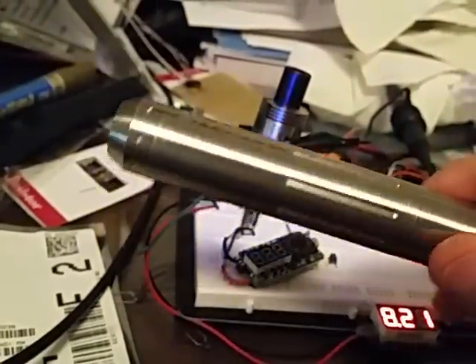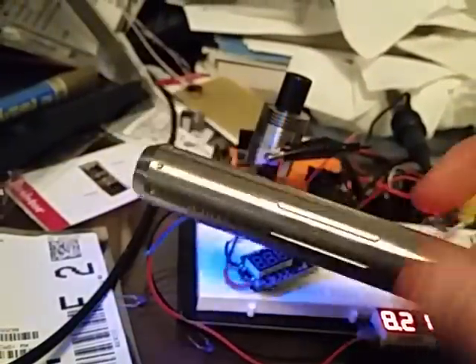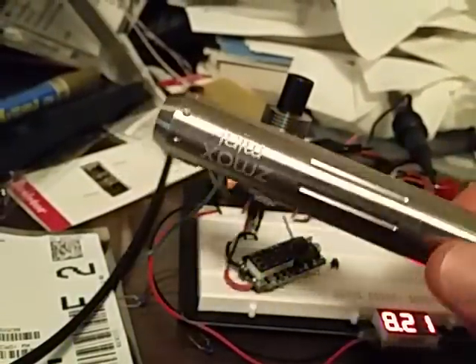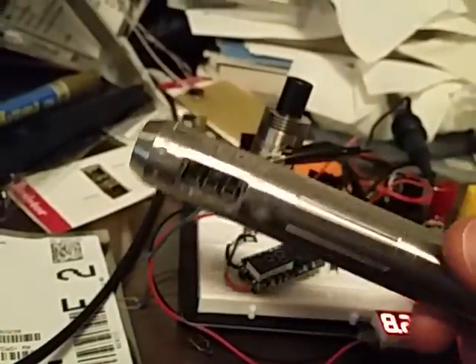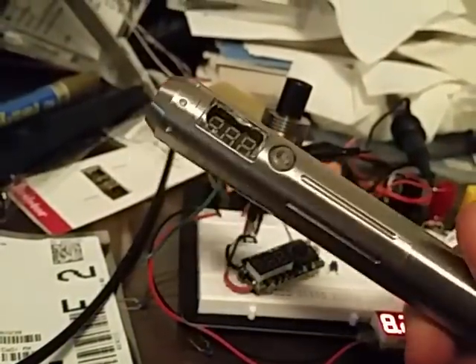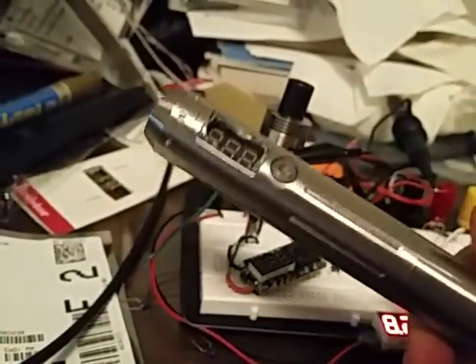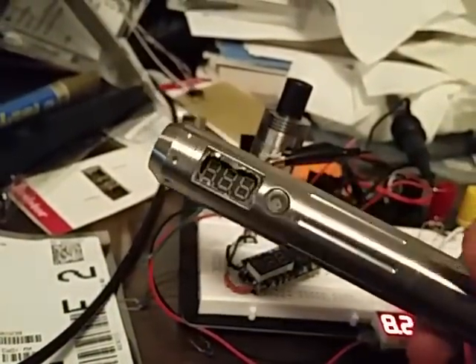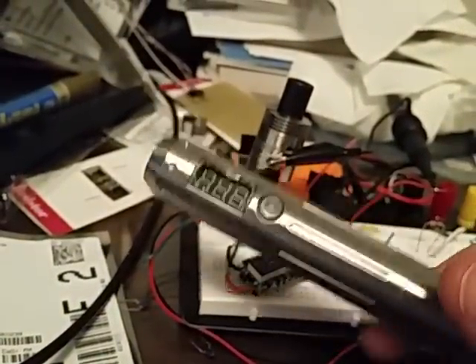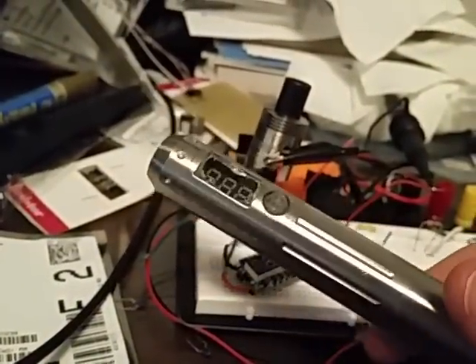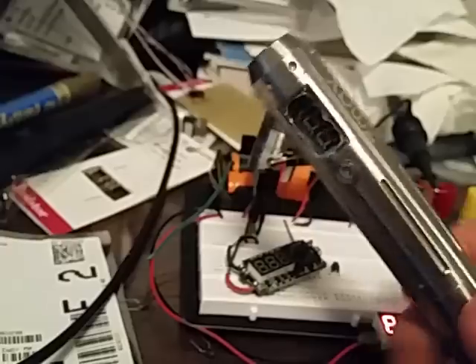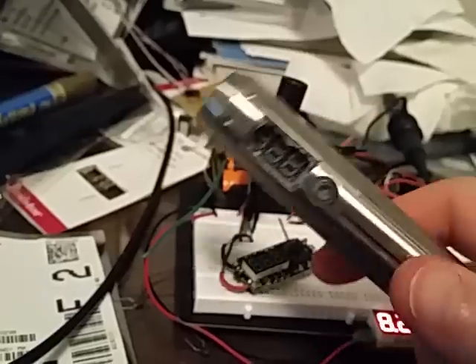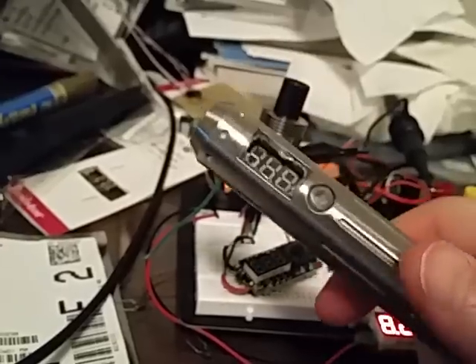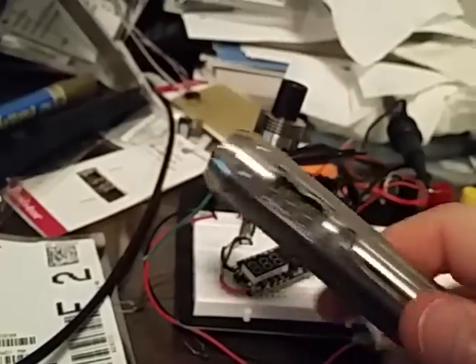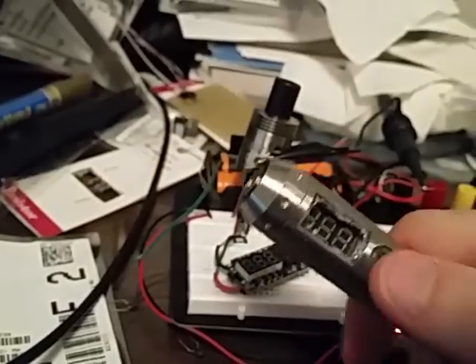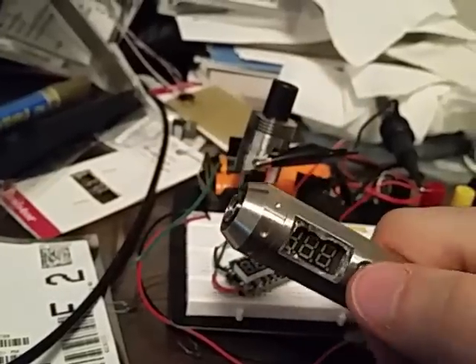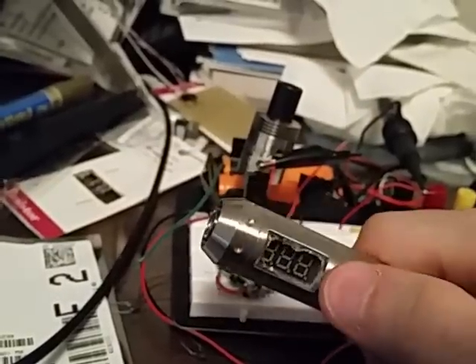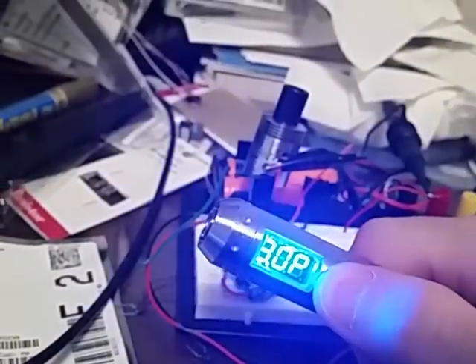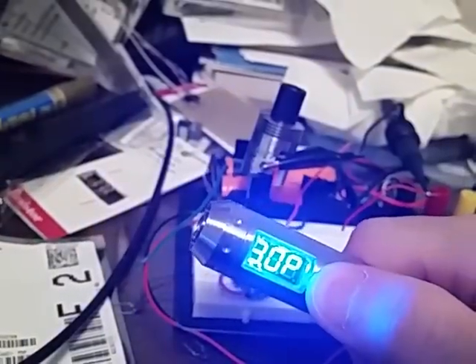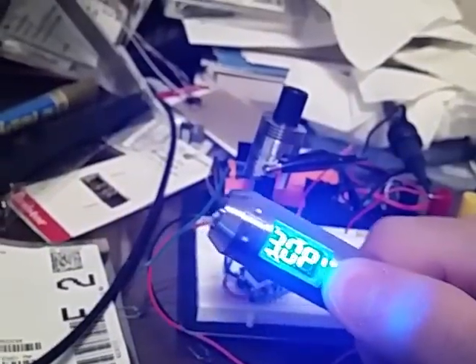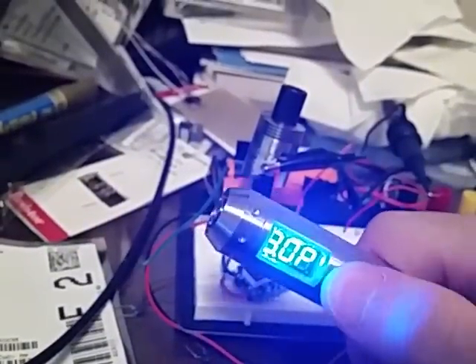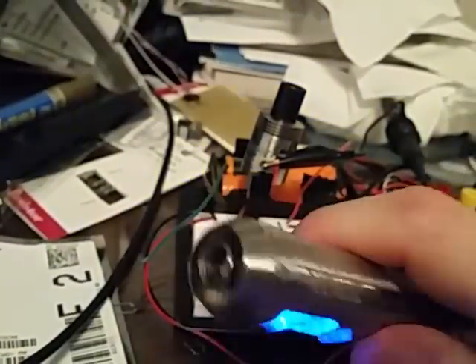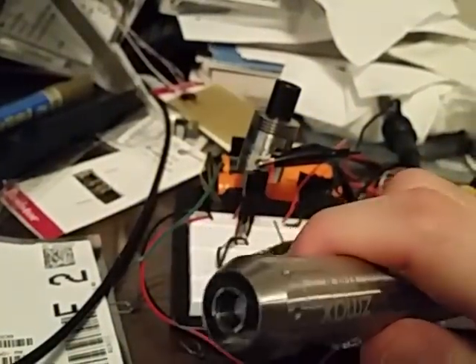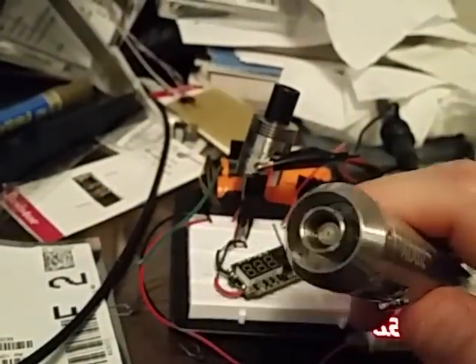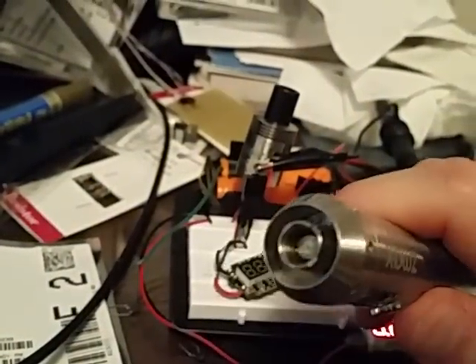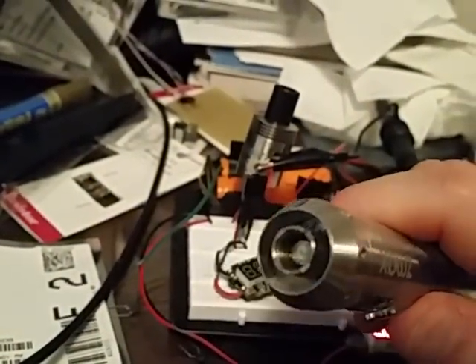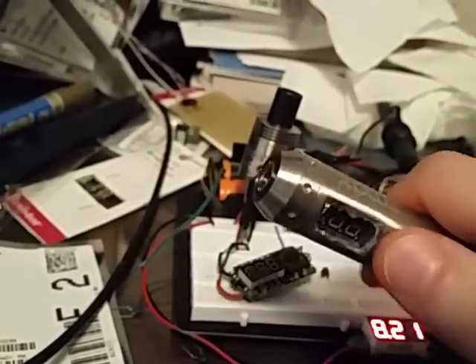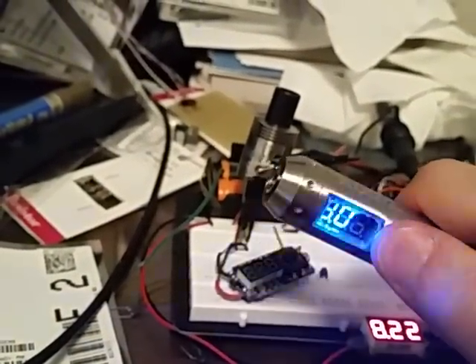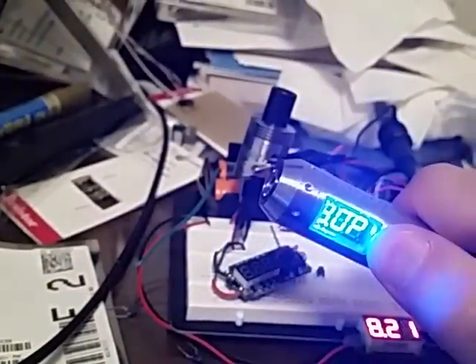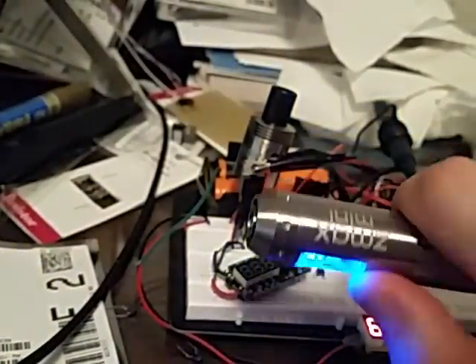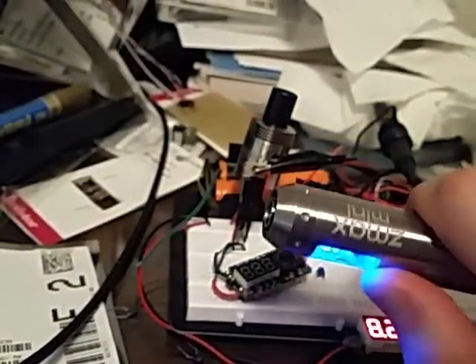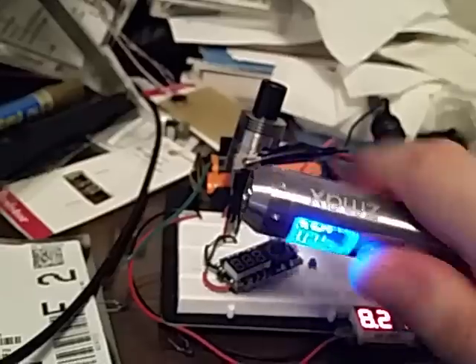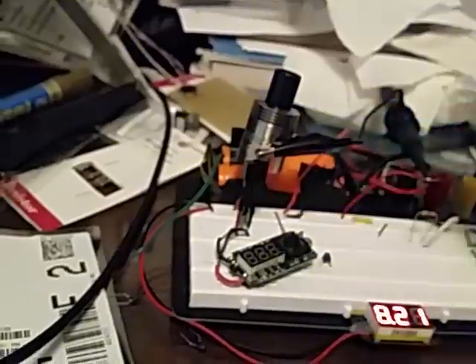If you have one of these laying around and you want to take the thing apart and check it out, do it. Fire it and put a screw-round voltmeter on there and see if it works.